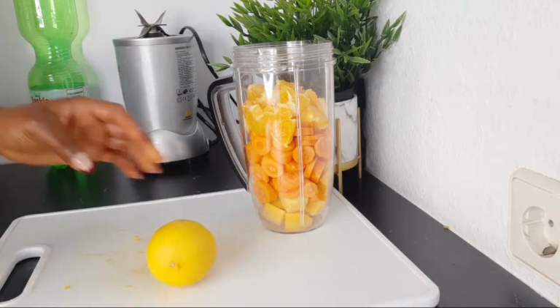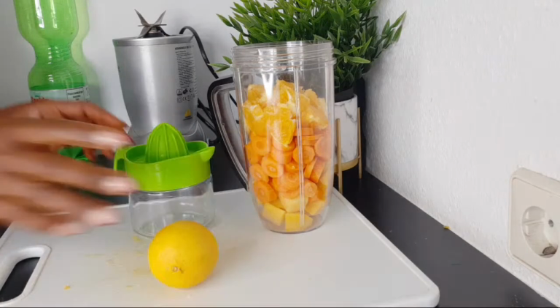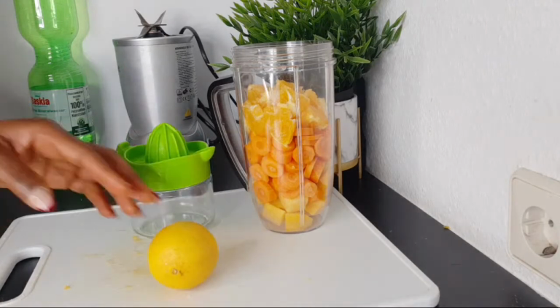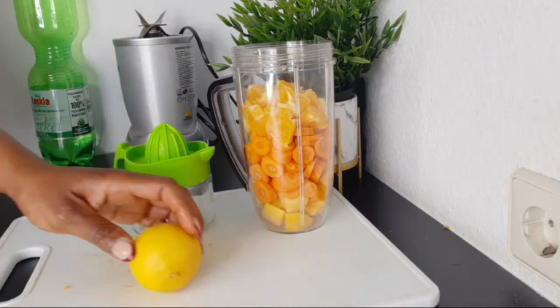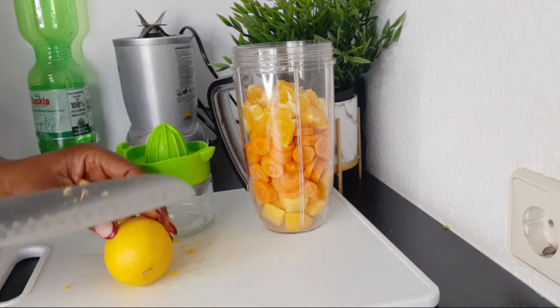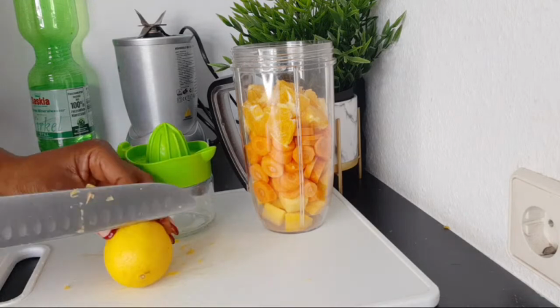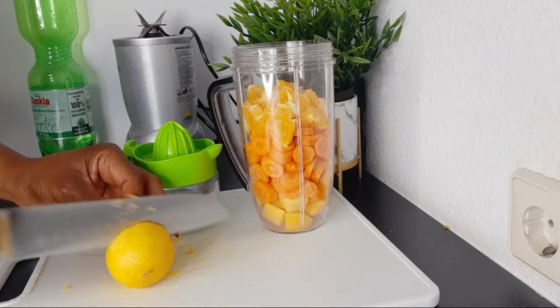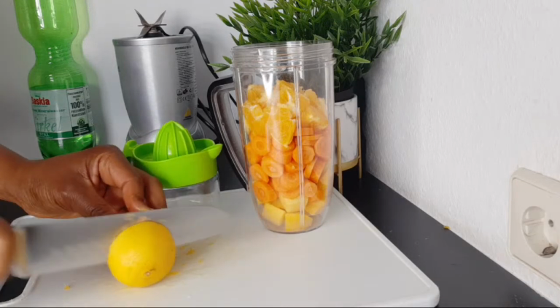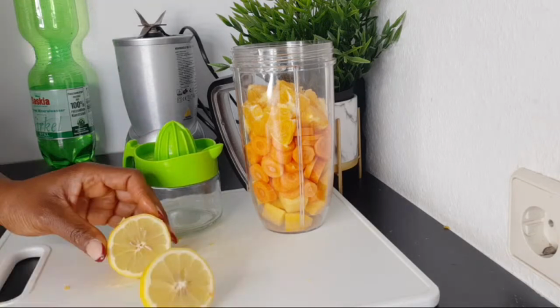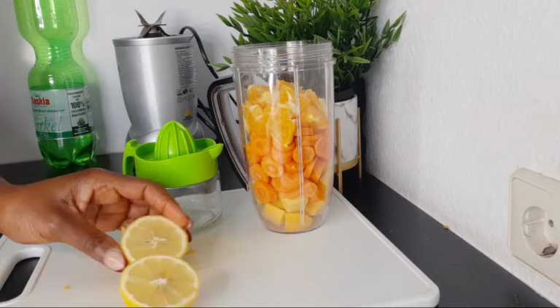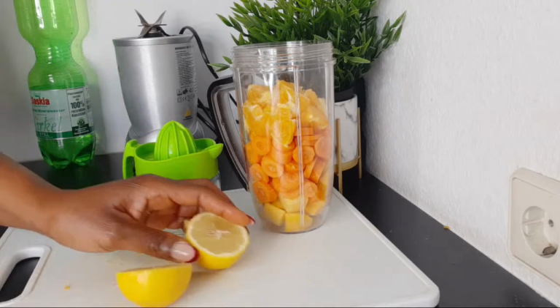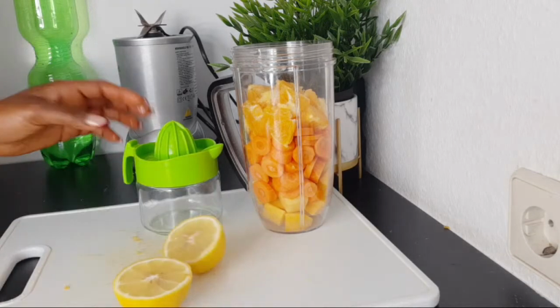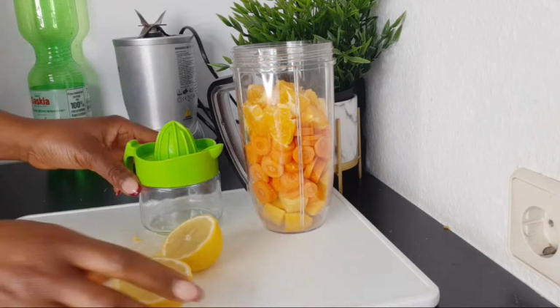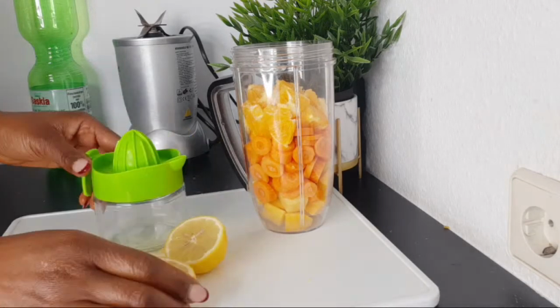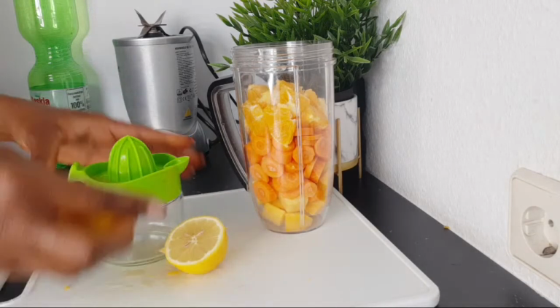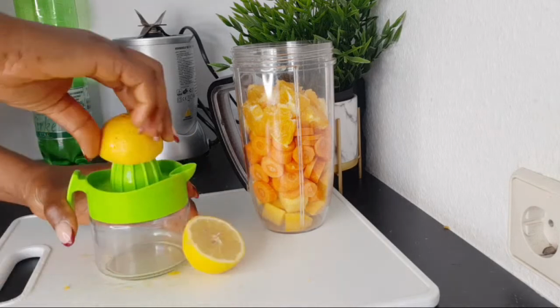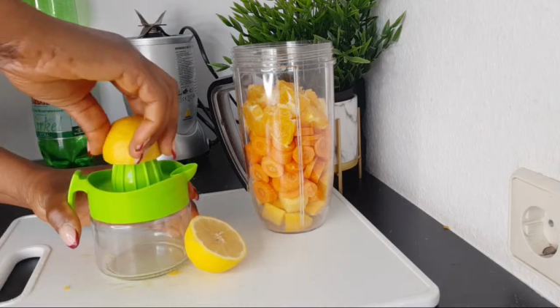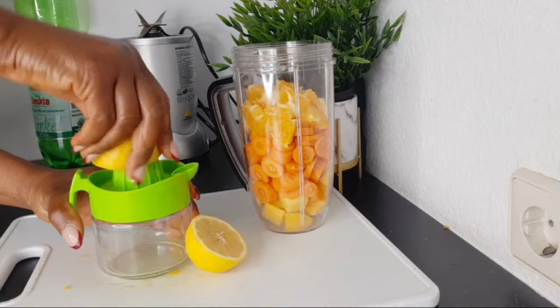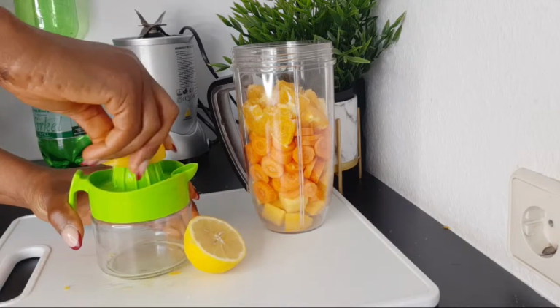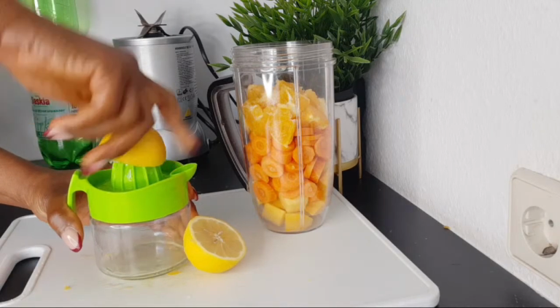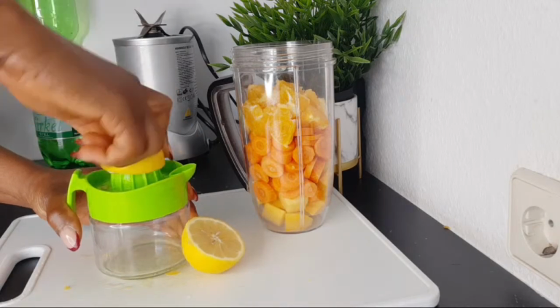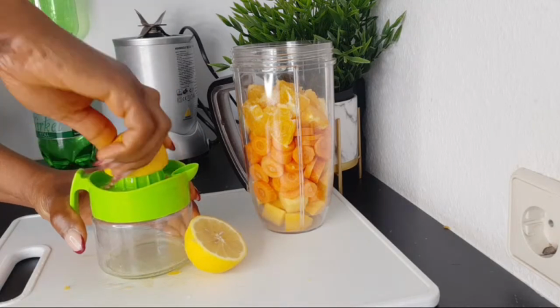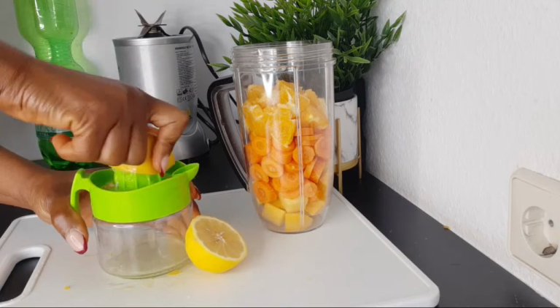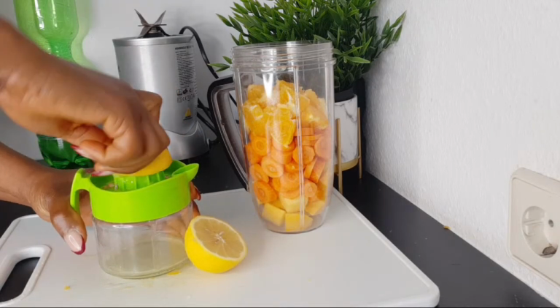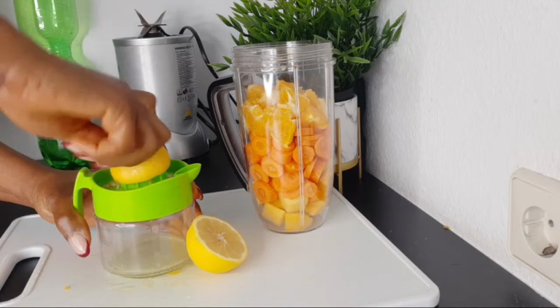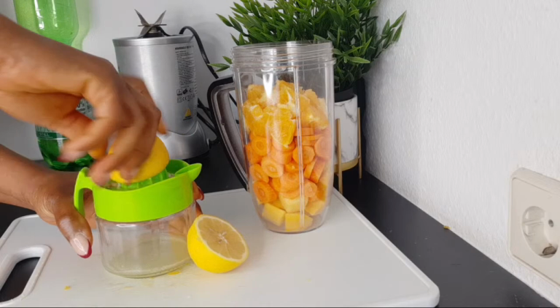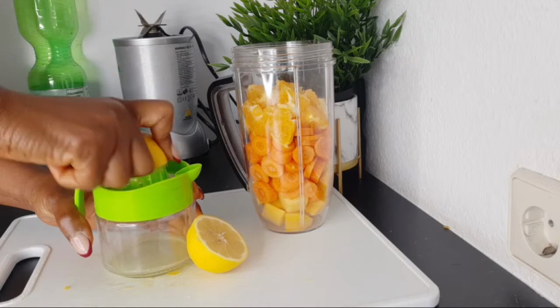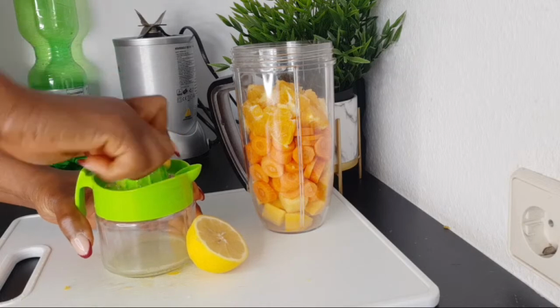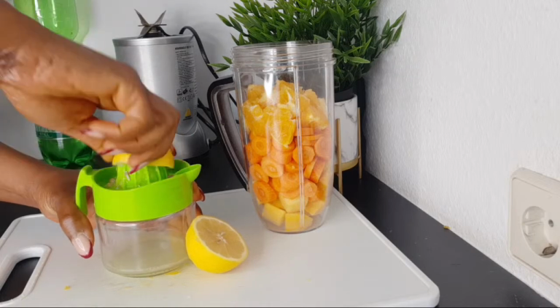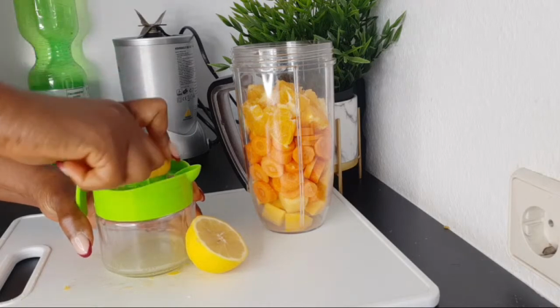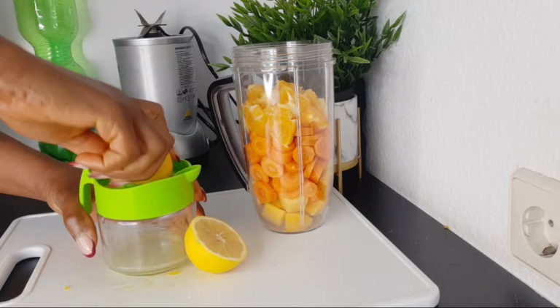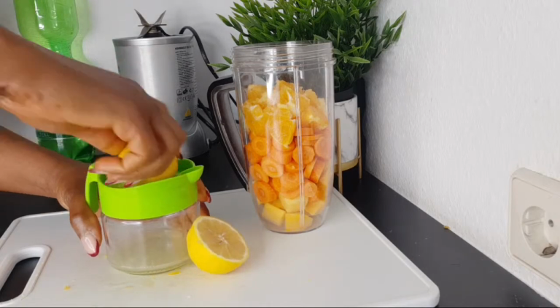For the lemon, I'm going to get the juice of one lemon. I'm squeezing out the juice now. You can use lime if that is what you have.